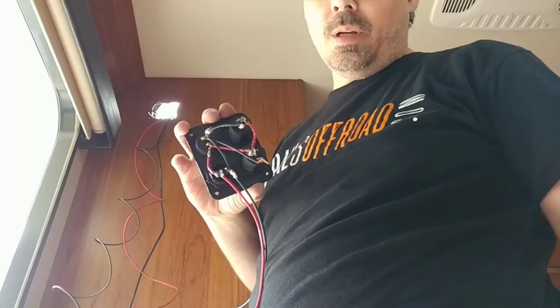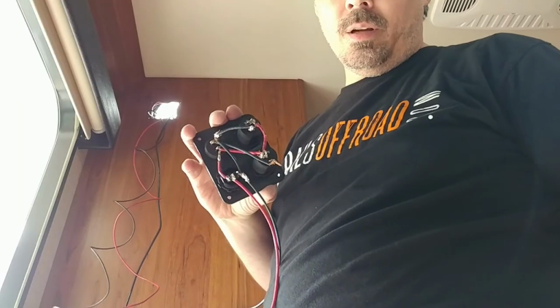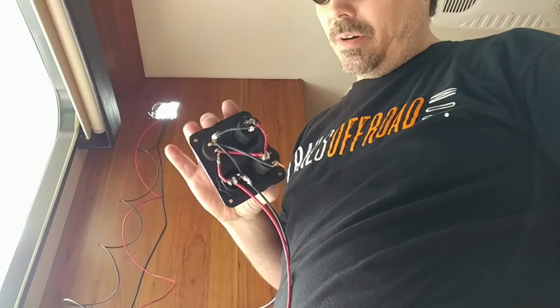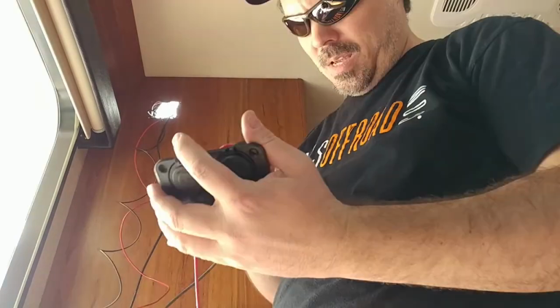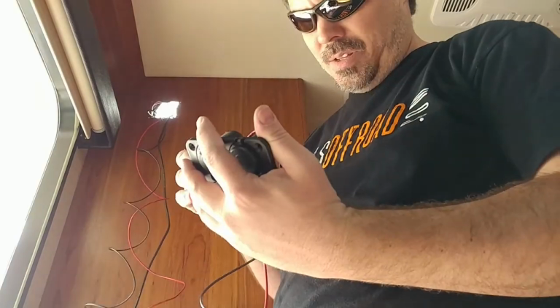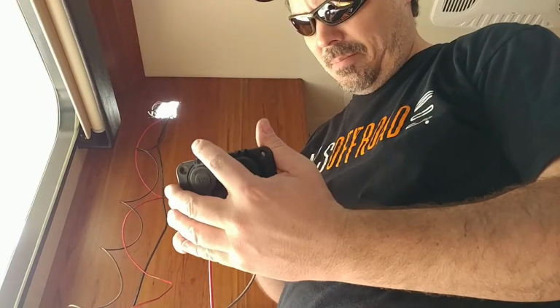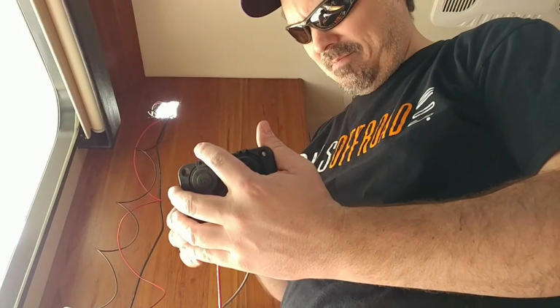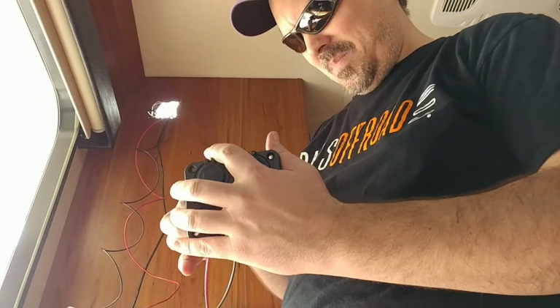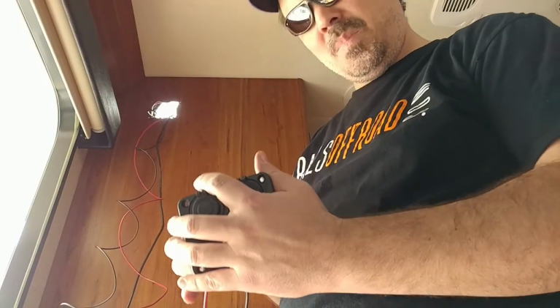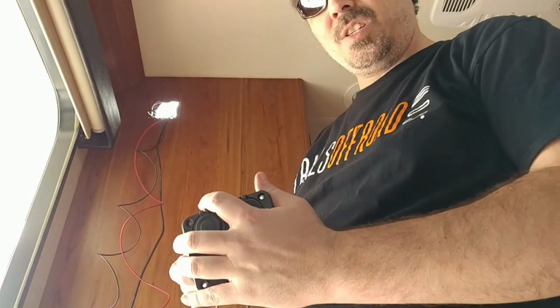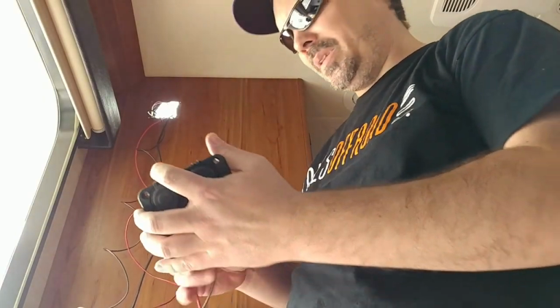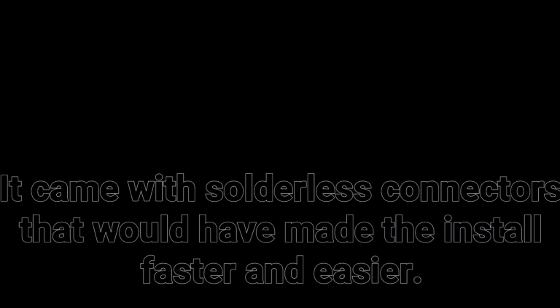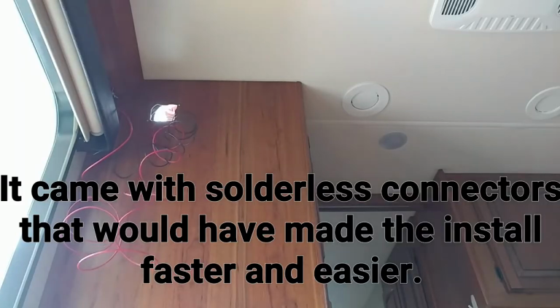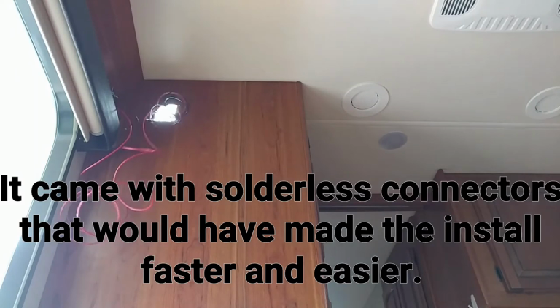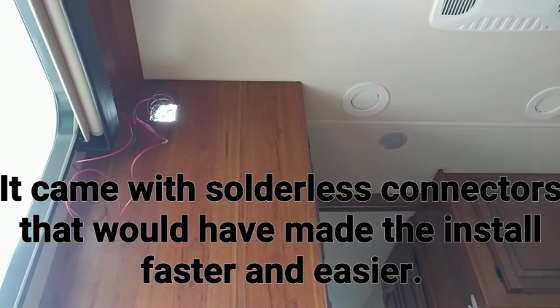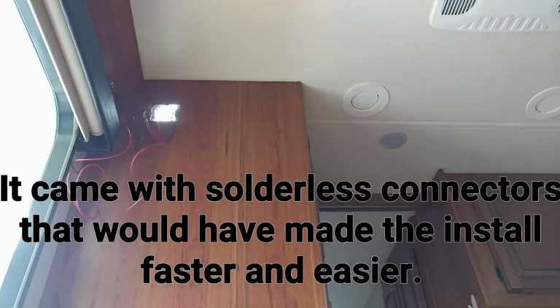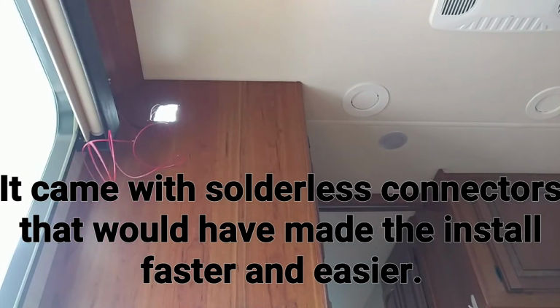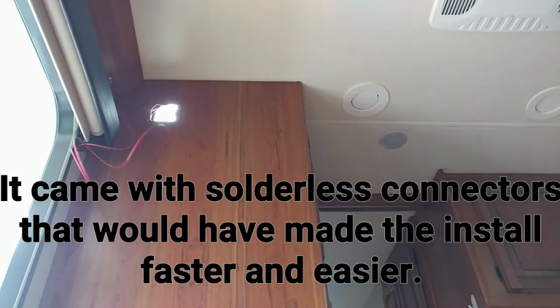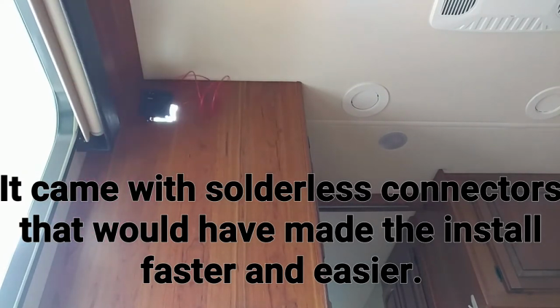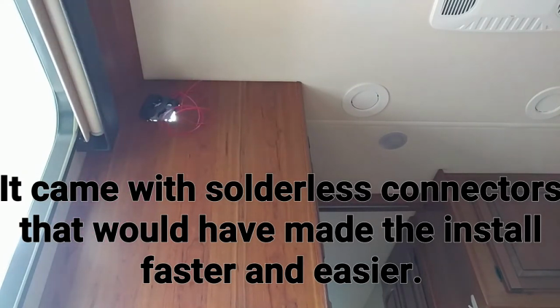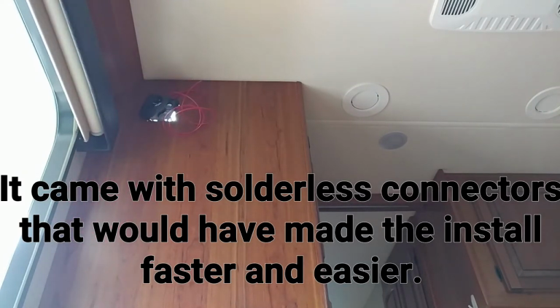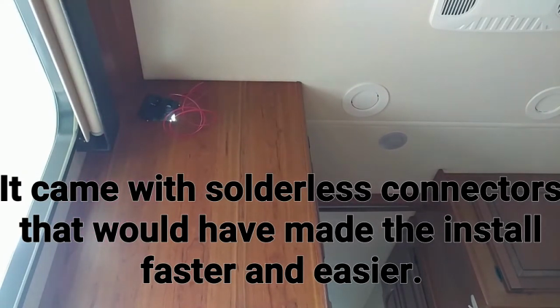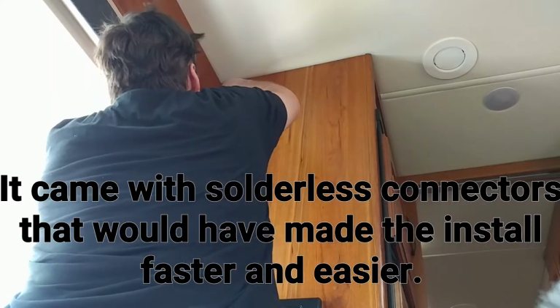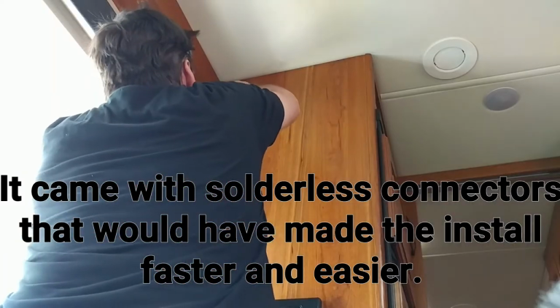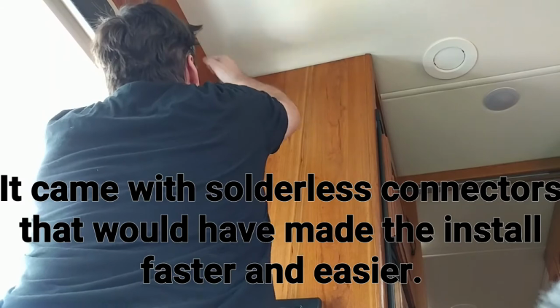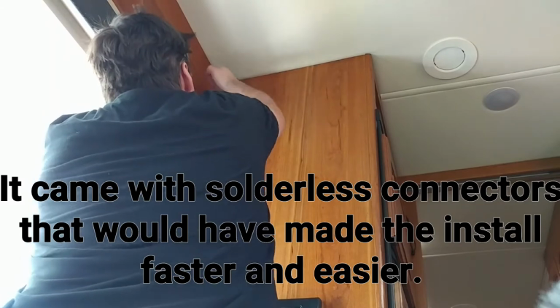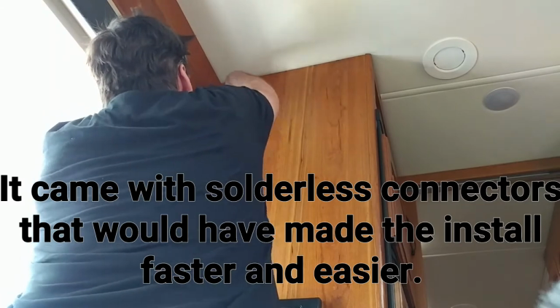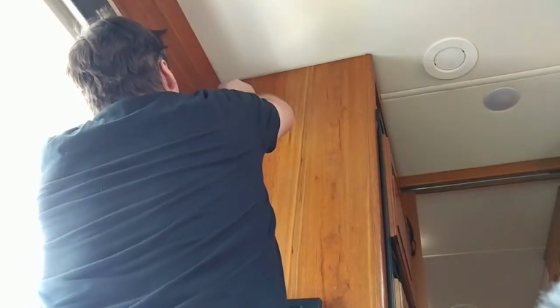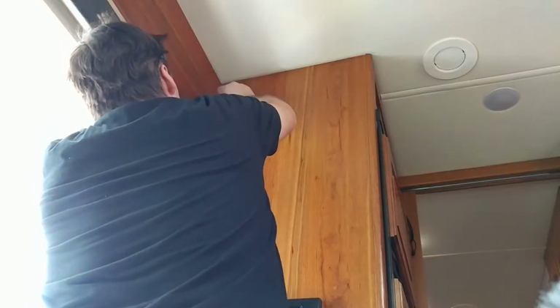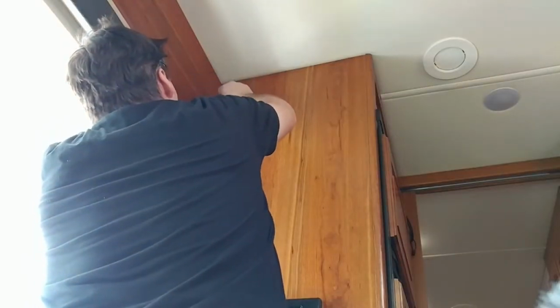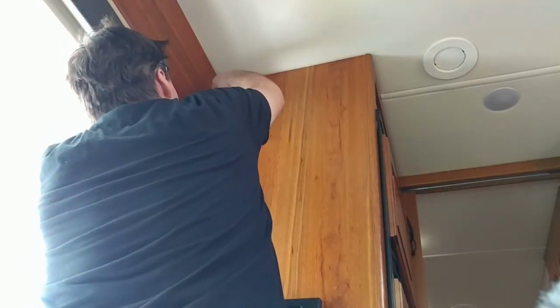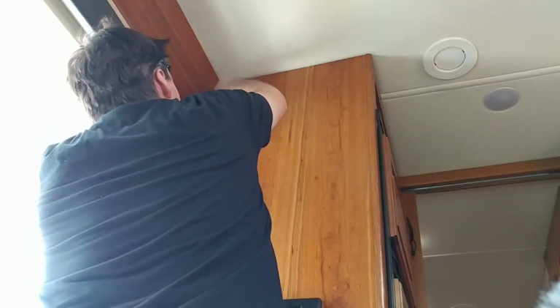I did it the long way and soldered it. I think it's all ready — I gotta shove it up in there. And we got a couple of antenna wires we're gonna have to put into here.